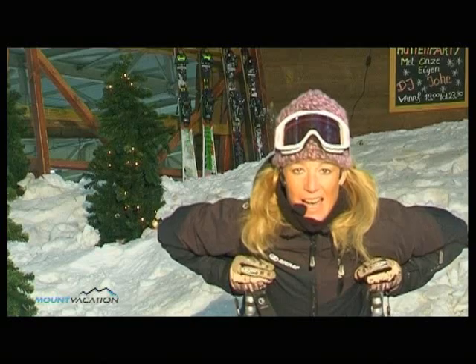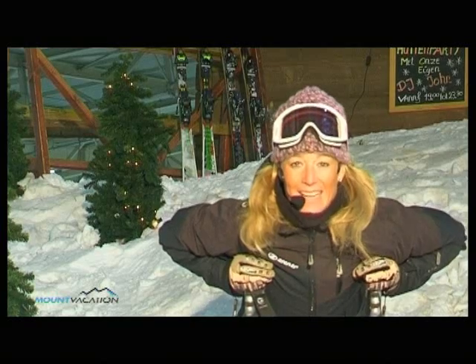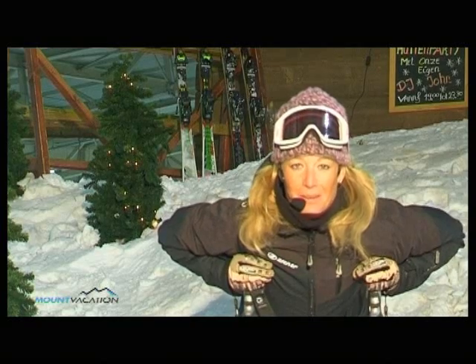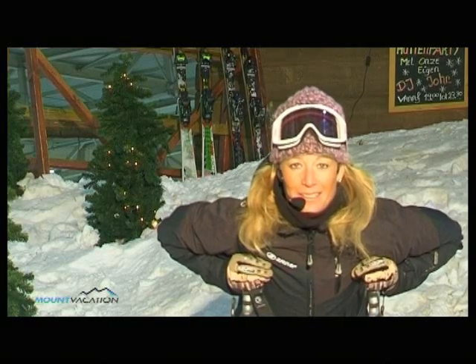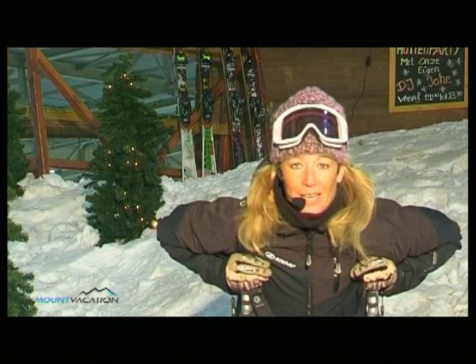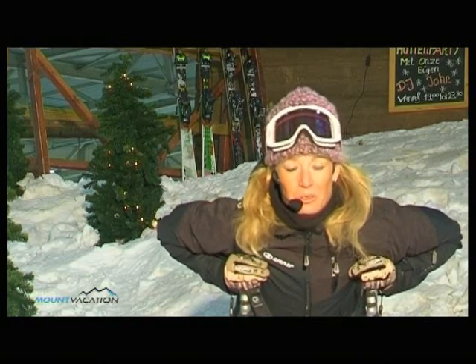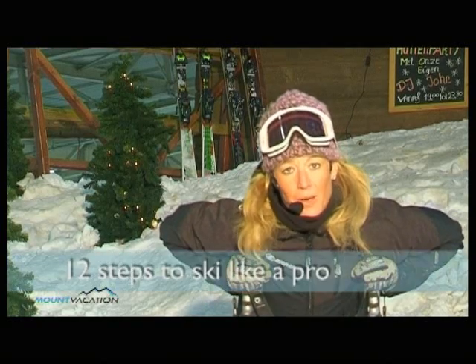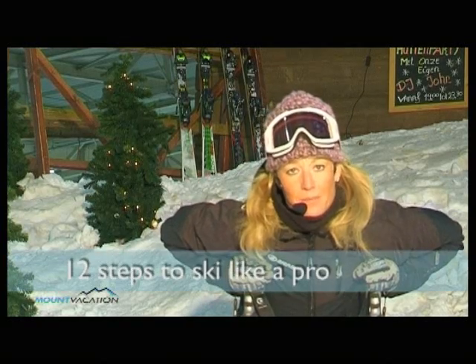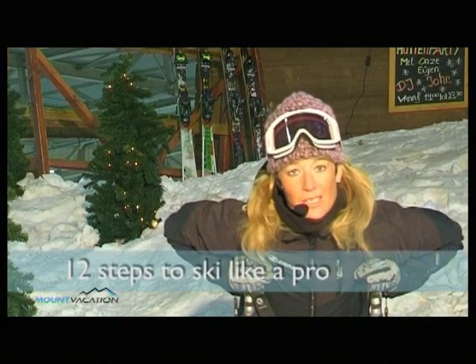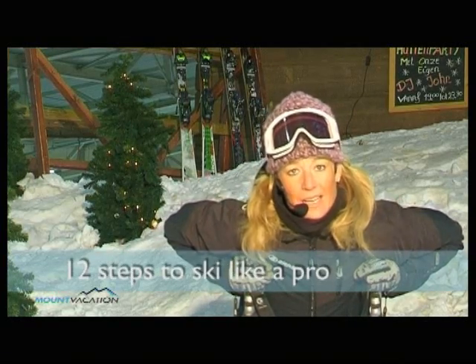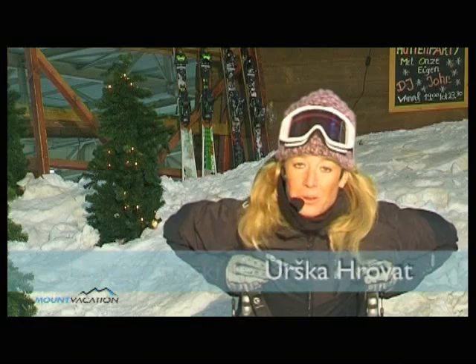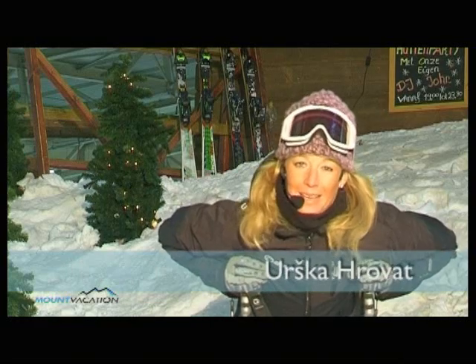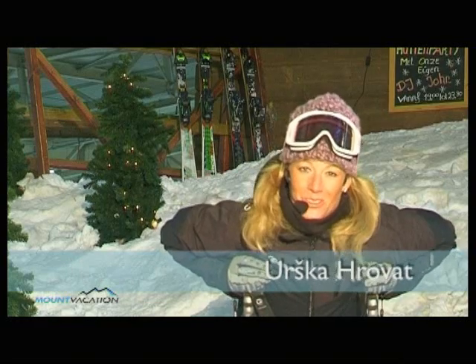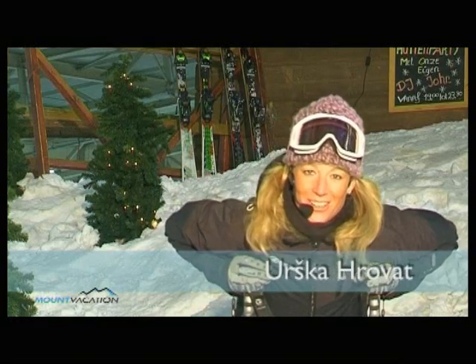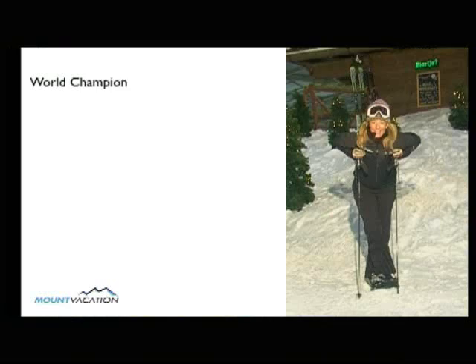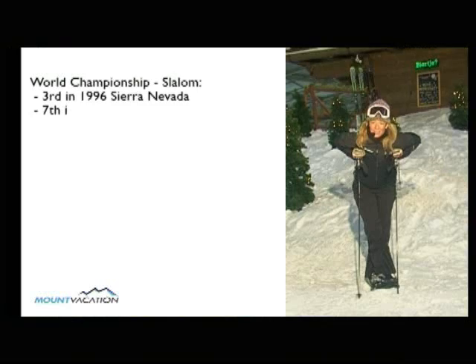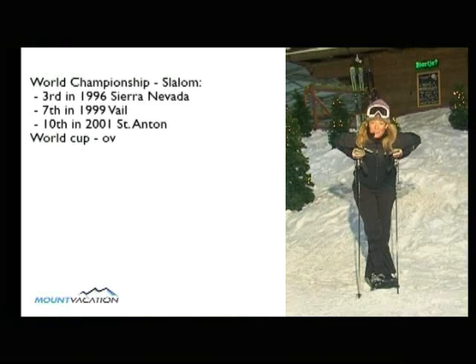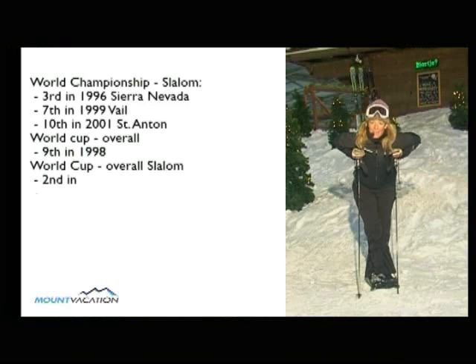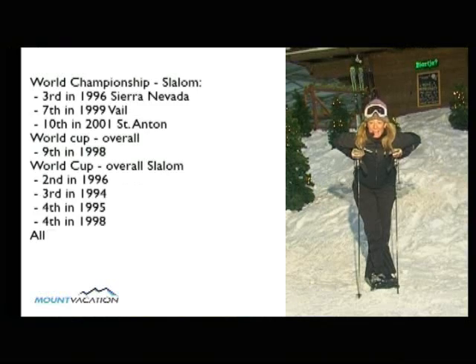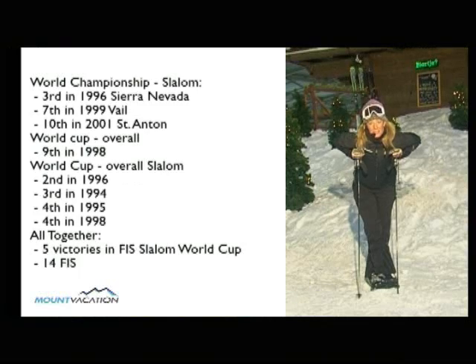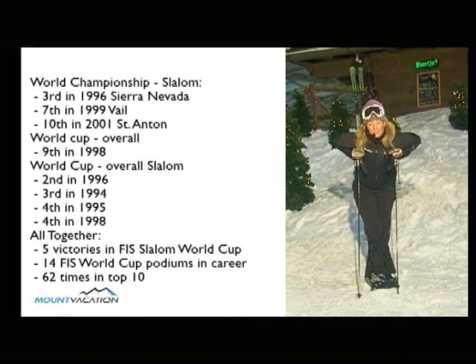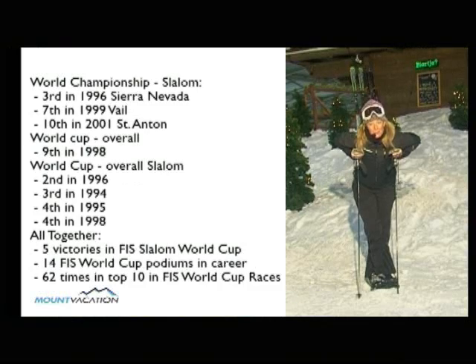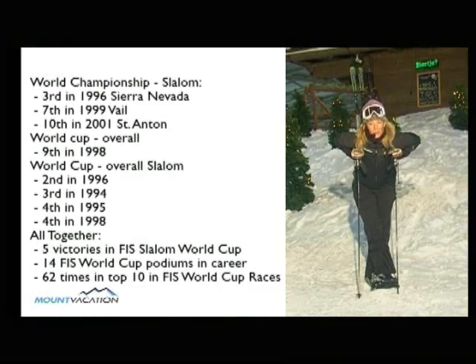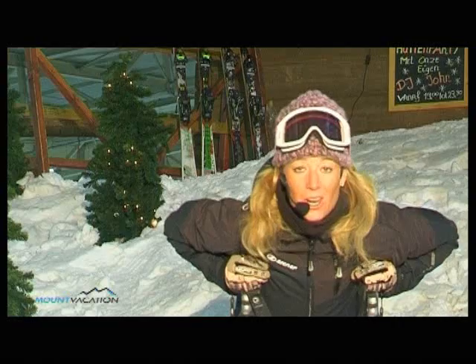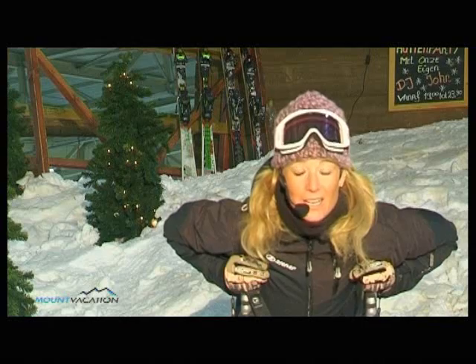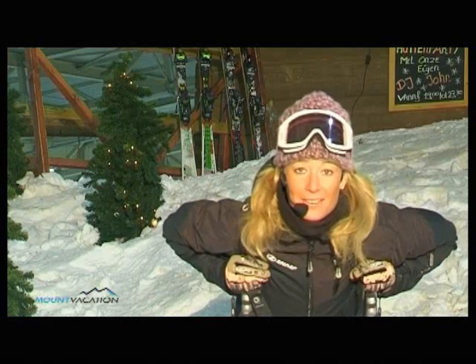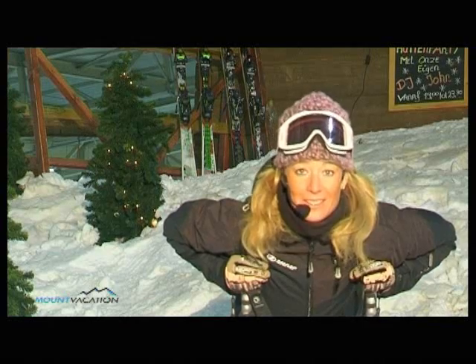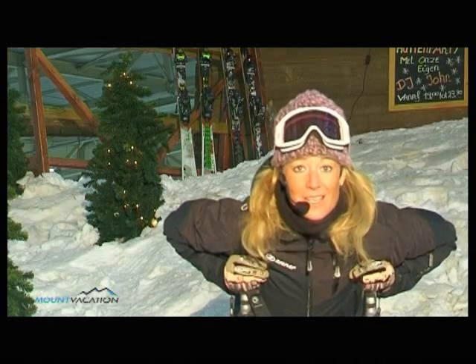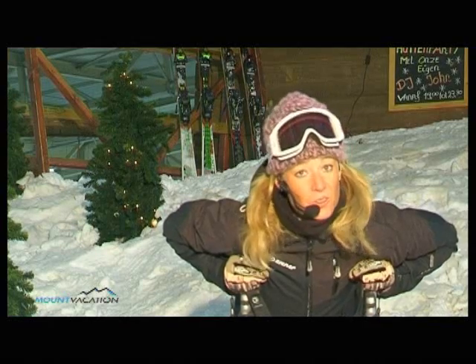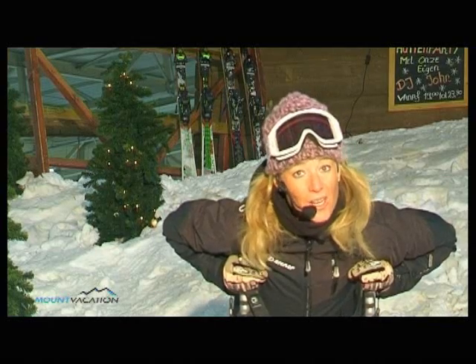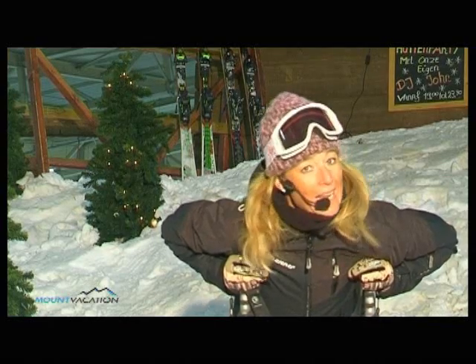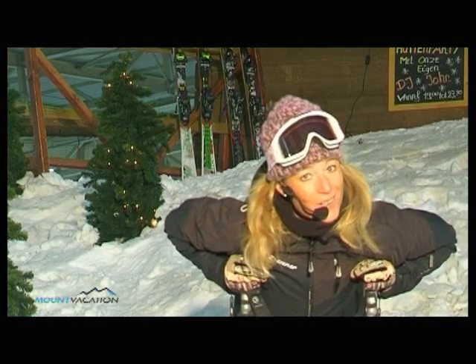Hi everybody and welcome to 12 Steps to Ski like a Pro. My name is Suska Hrowat and today we will cover step number two: long carving turns control. Let's go!